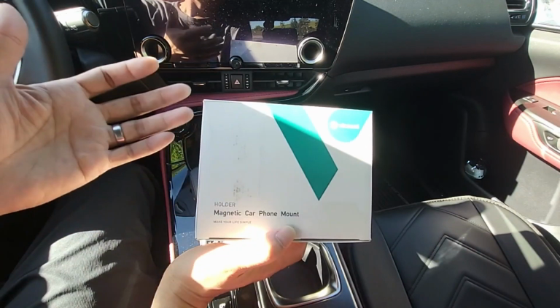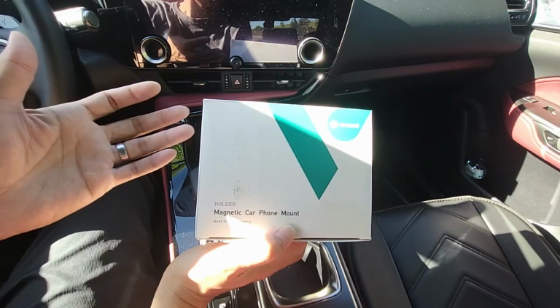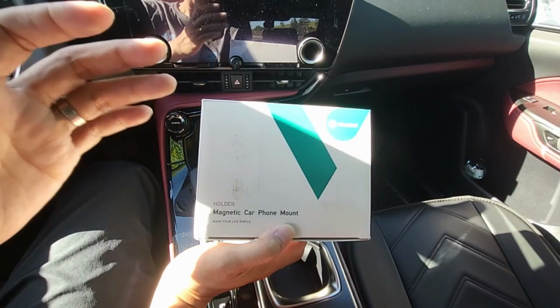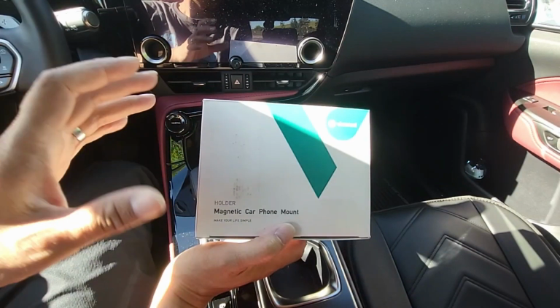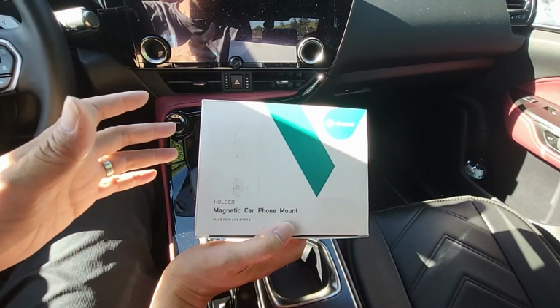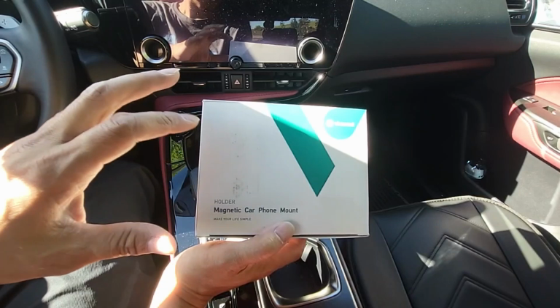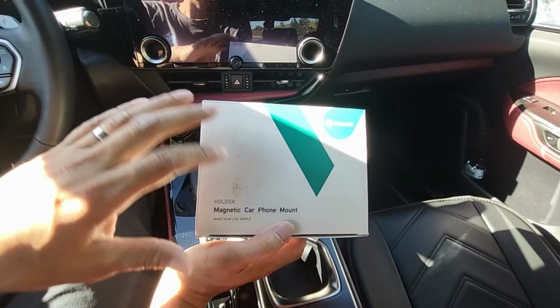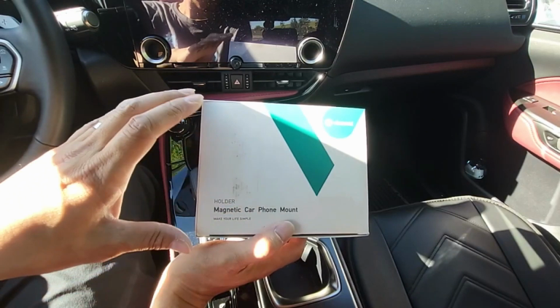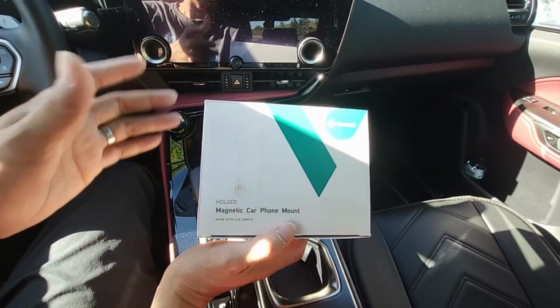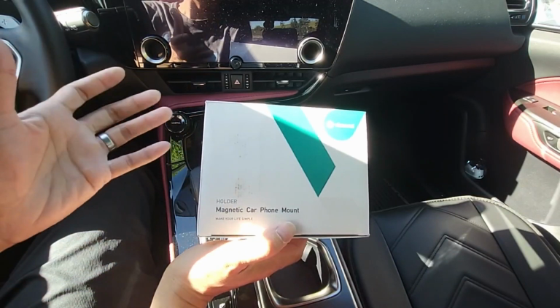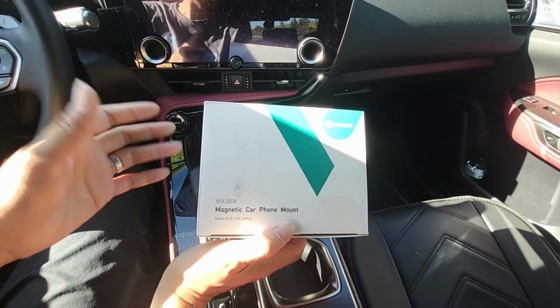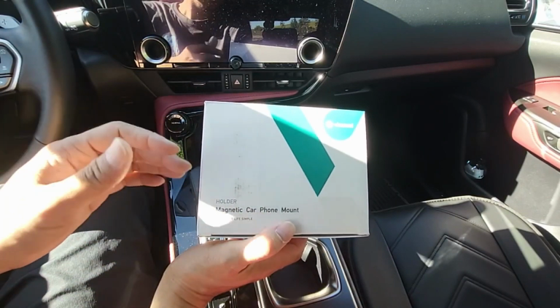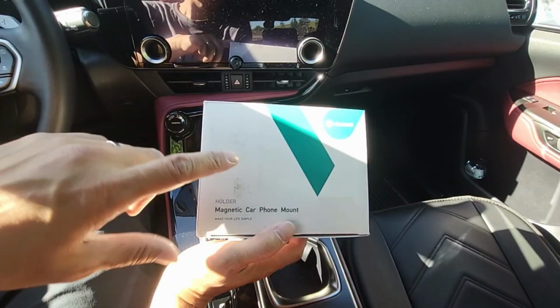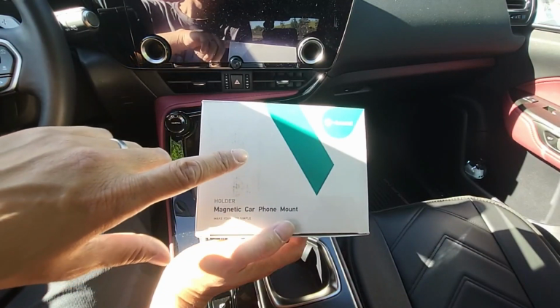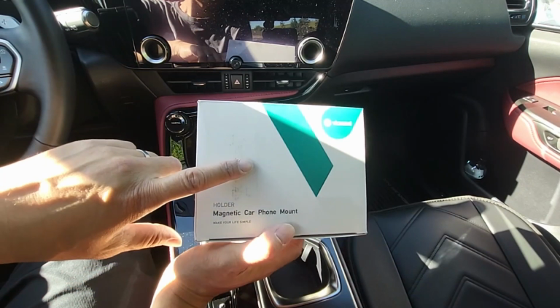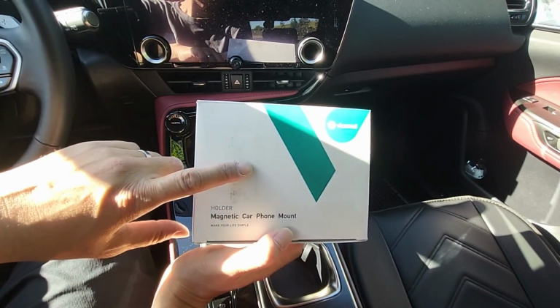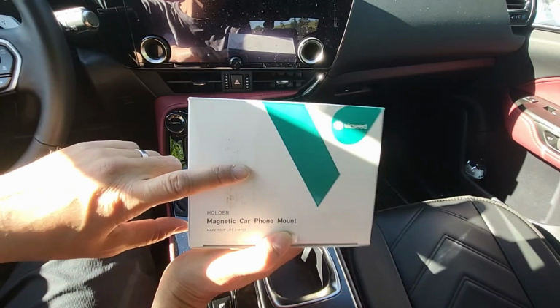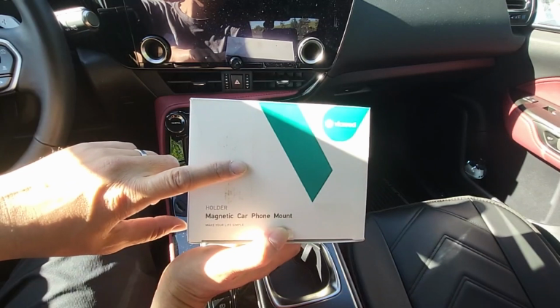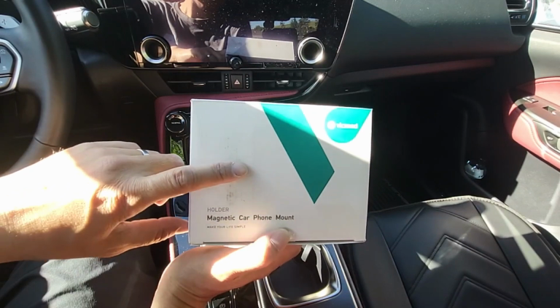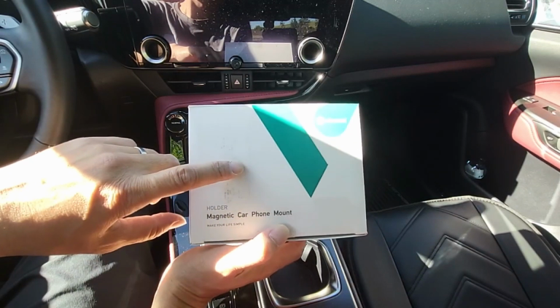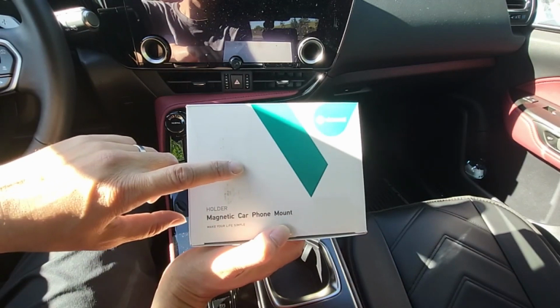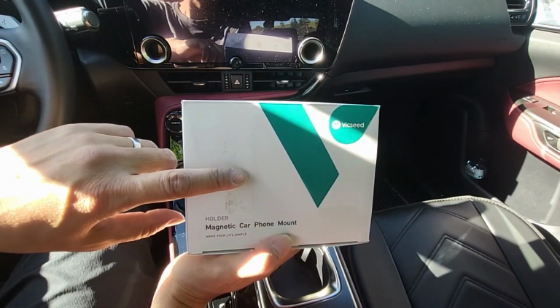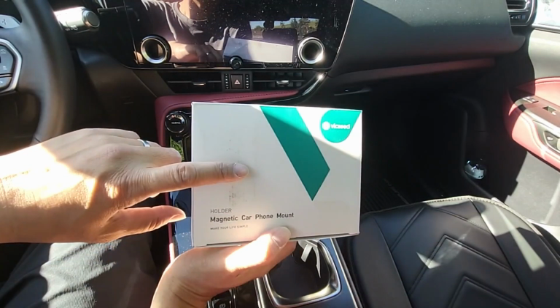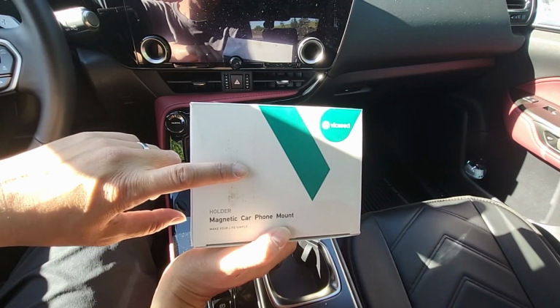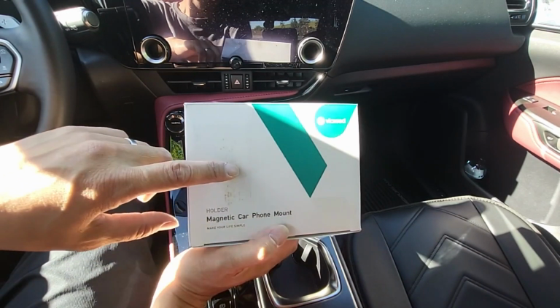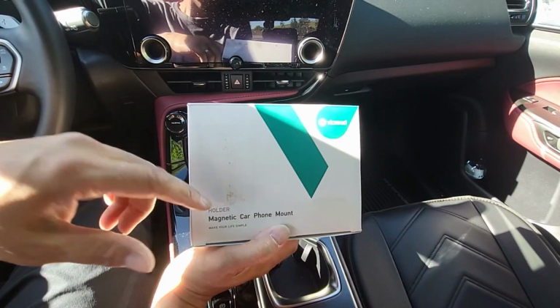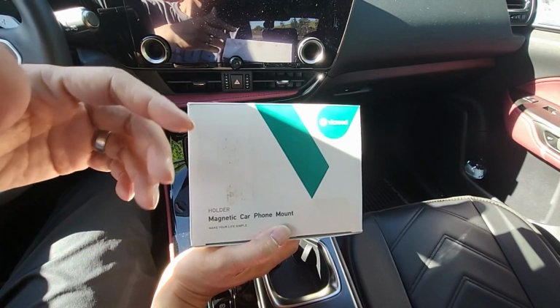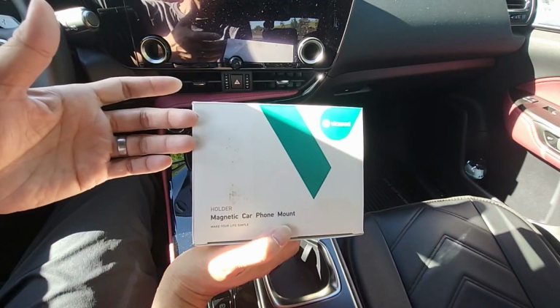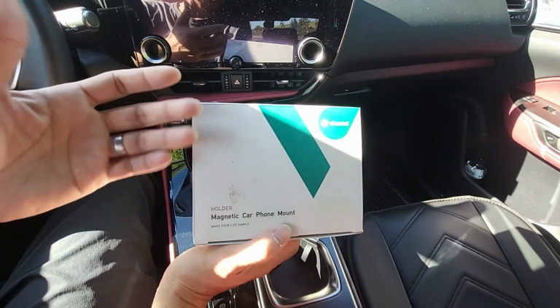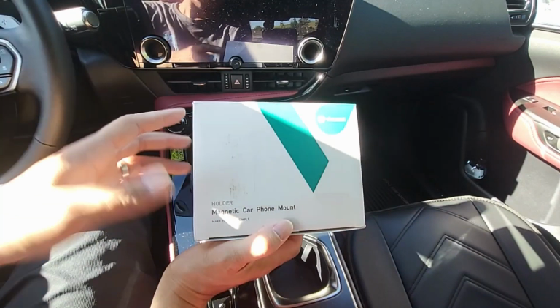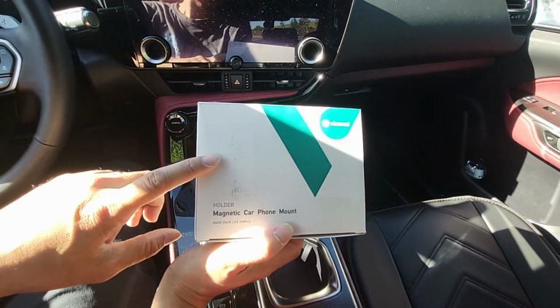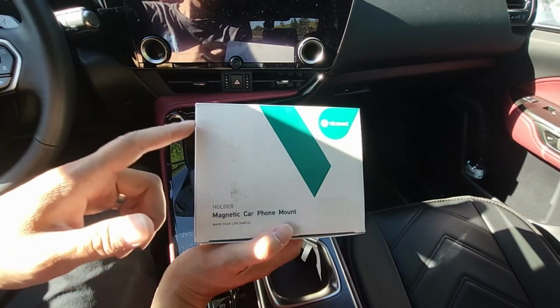For those phones that are not iPhone 12 or newer — any other phone like Android phones — you can use the metal ring that's included with this kit to attach your phone or your phone case to place onto the magnetic base.